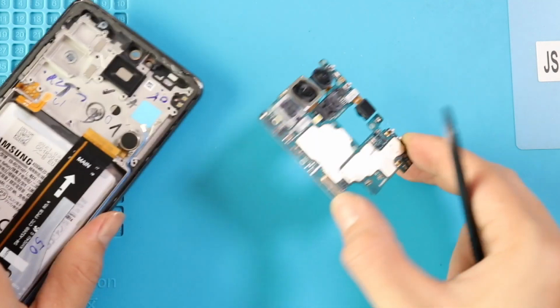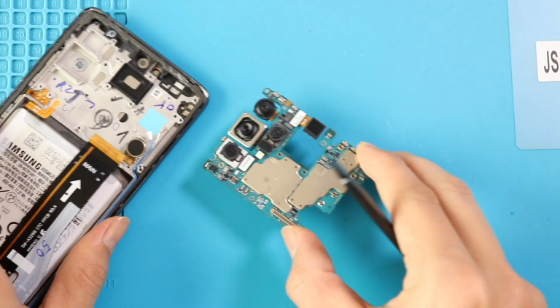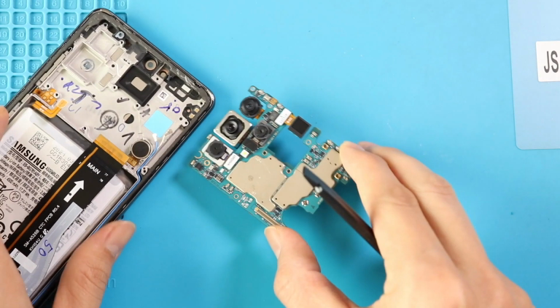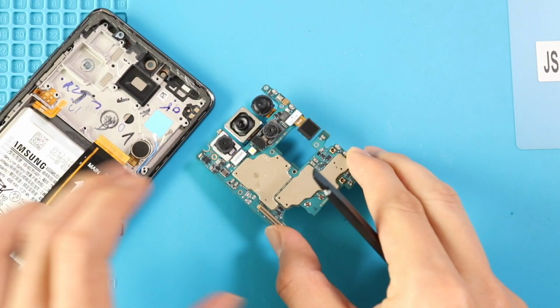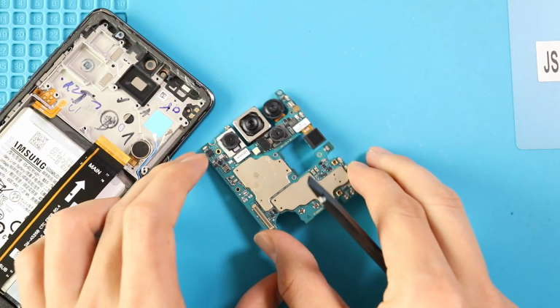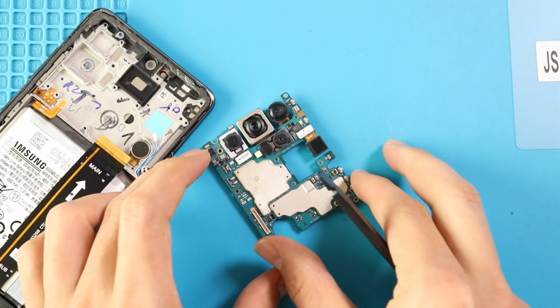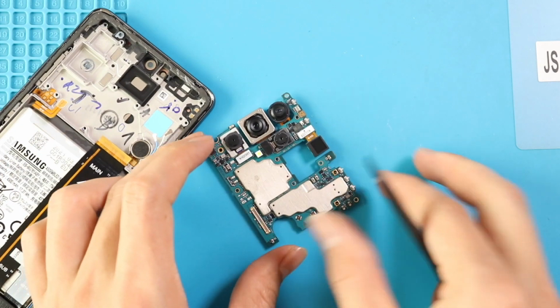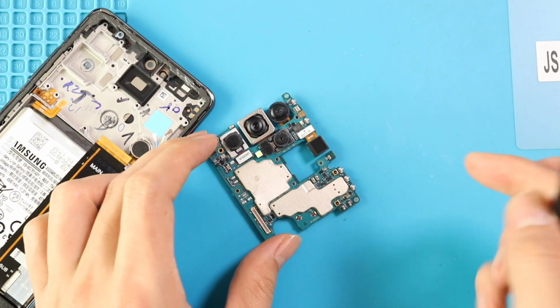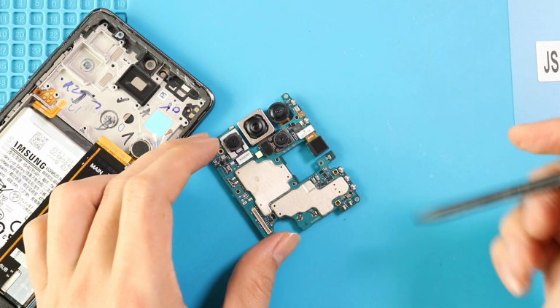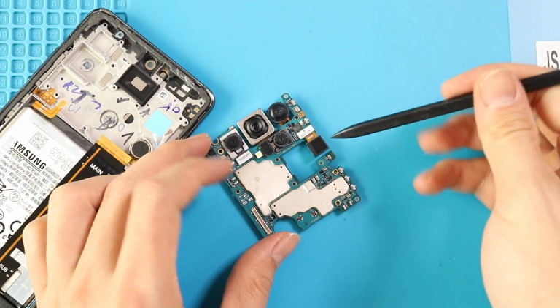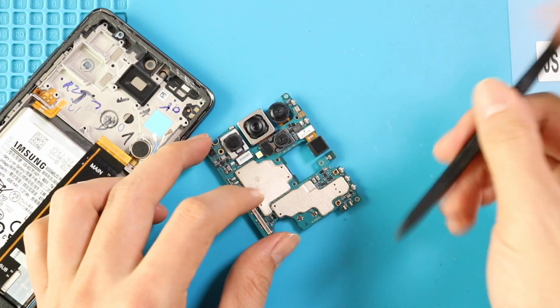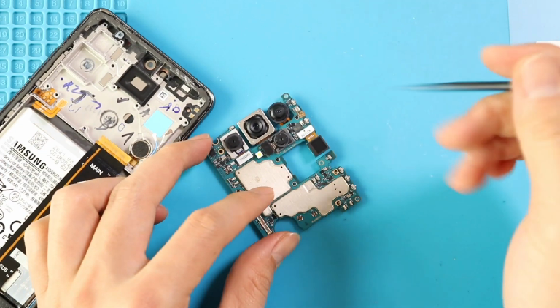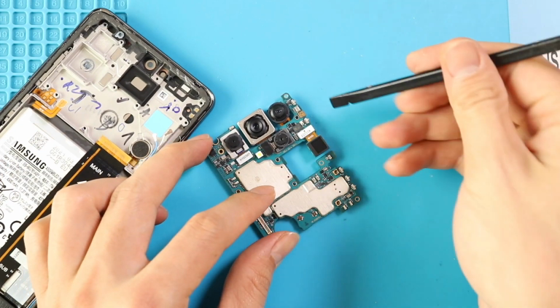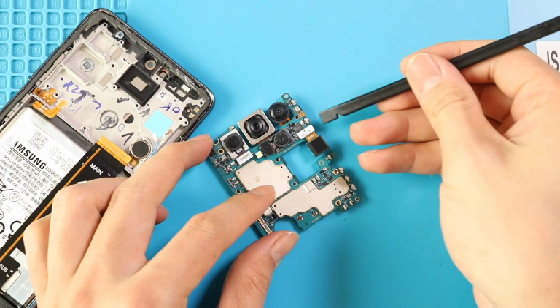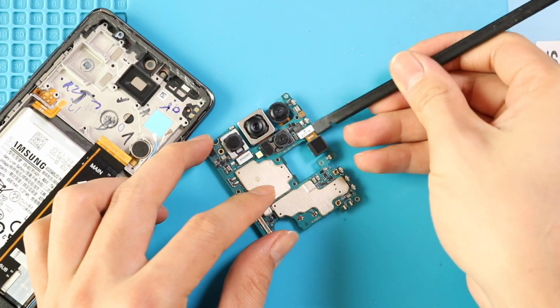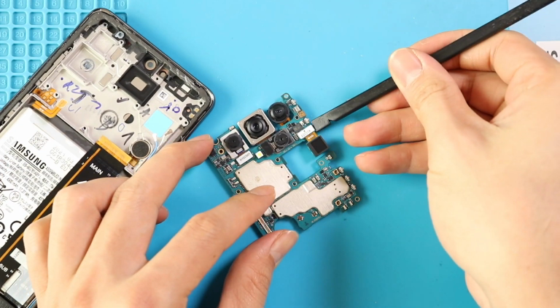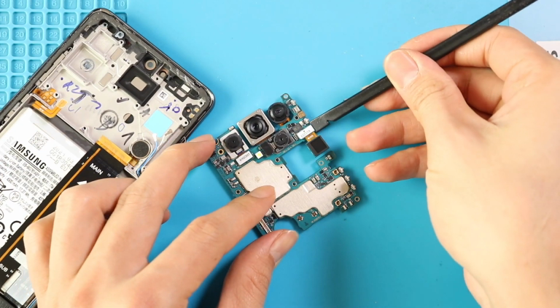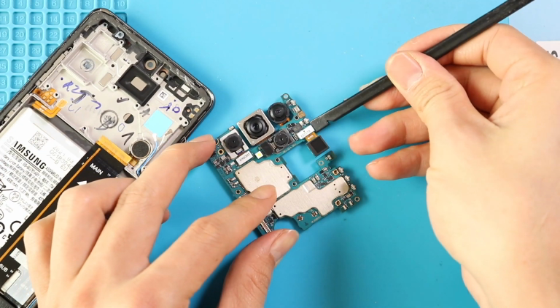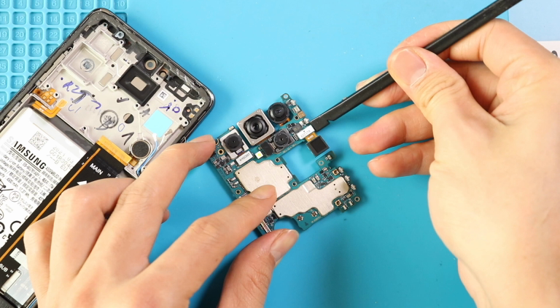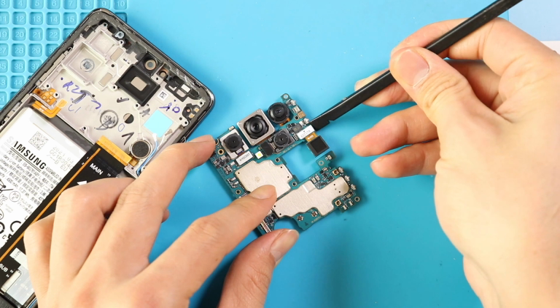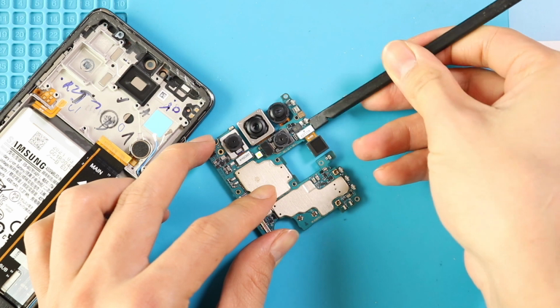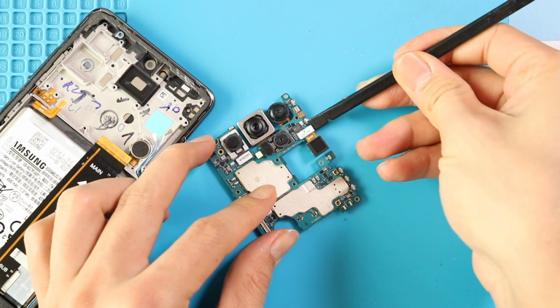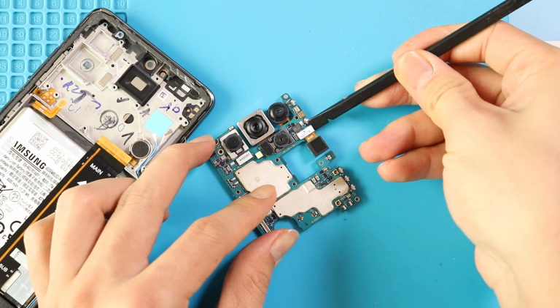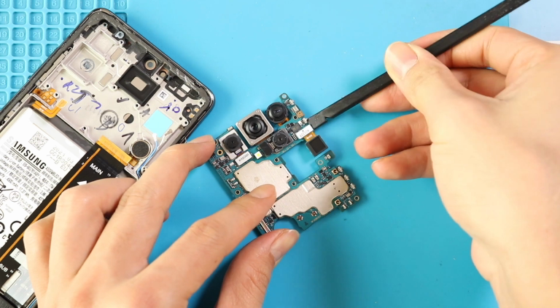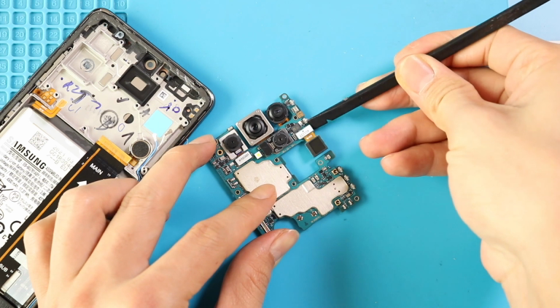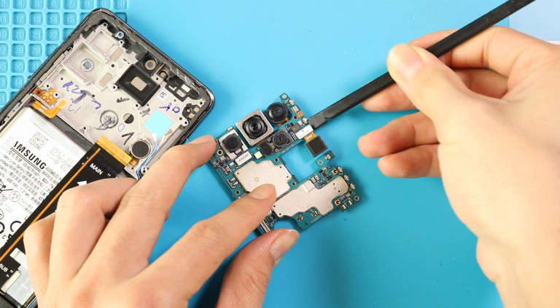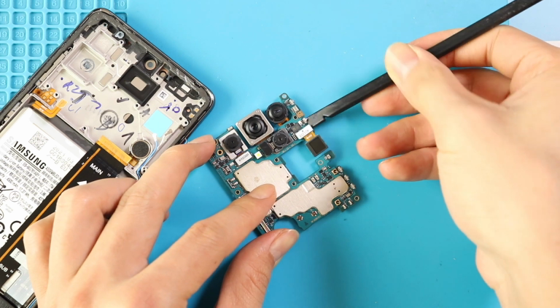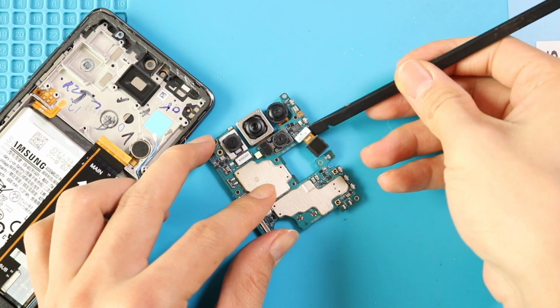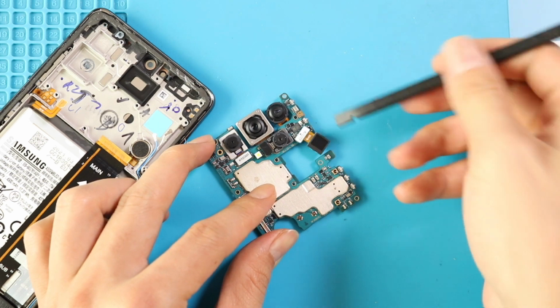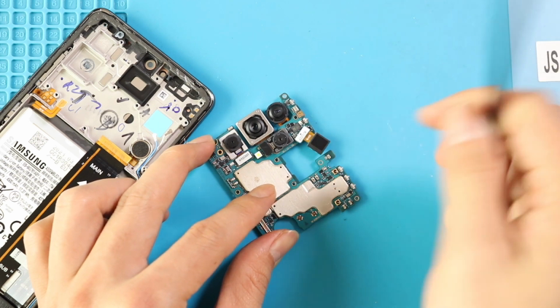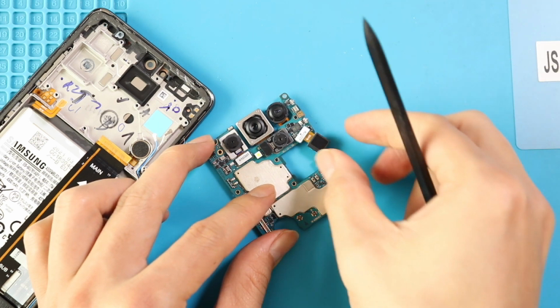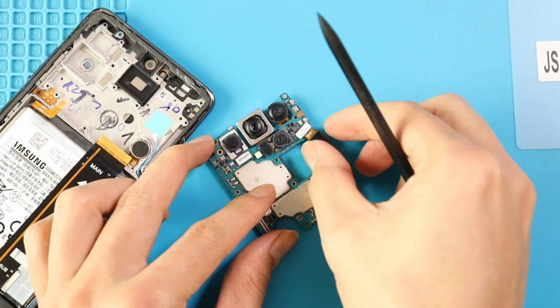Next, plug out the front, macro, and depth camera modules, and then disconnect the main and ultra-wide camera connectors on the rear side of the logic board.